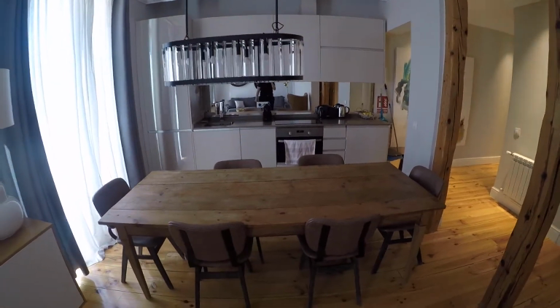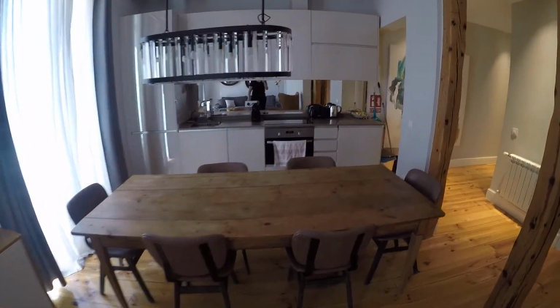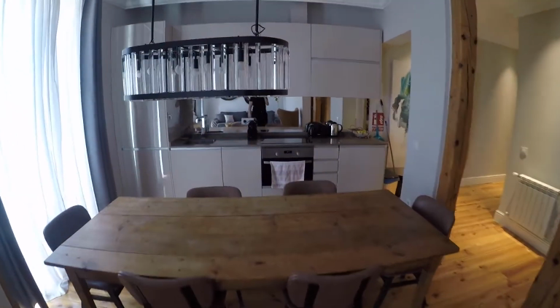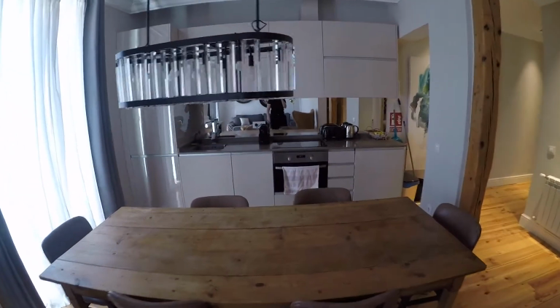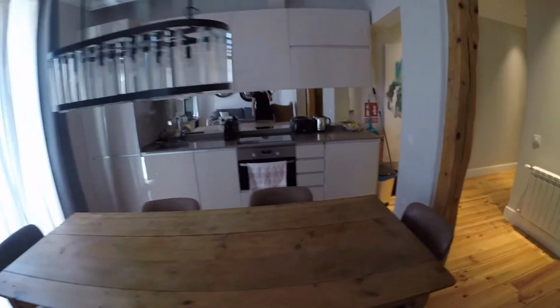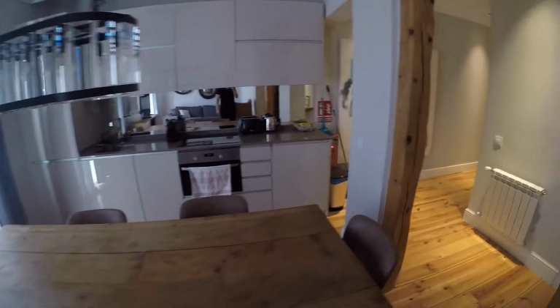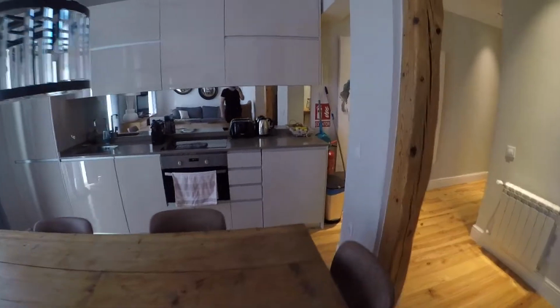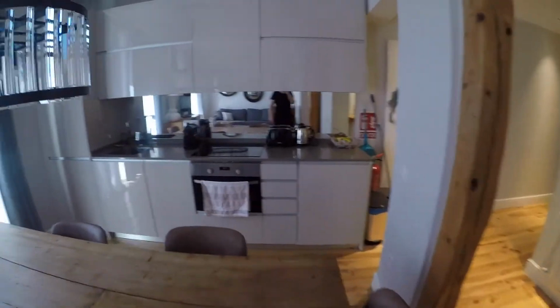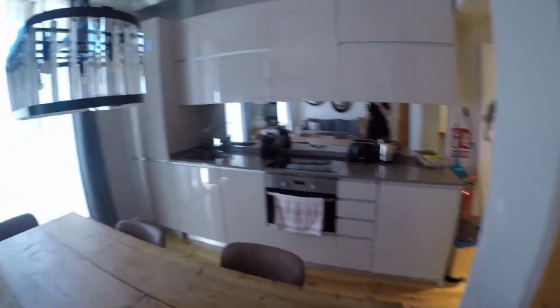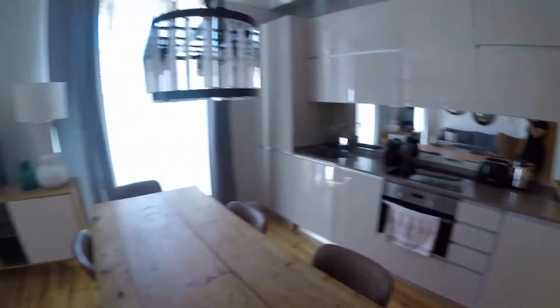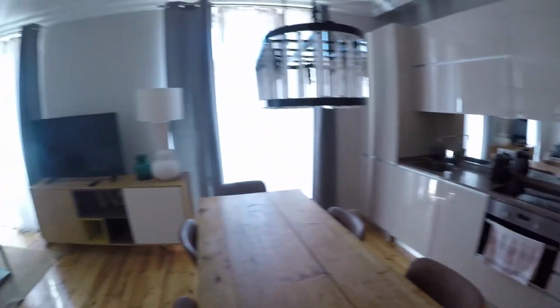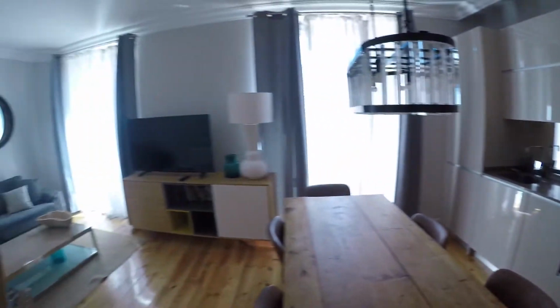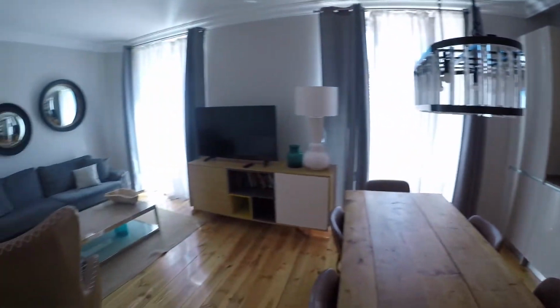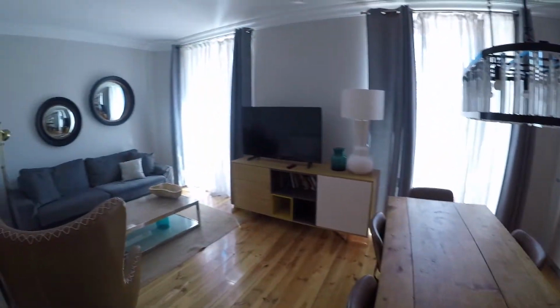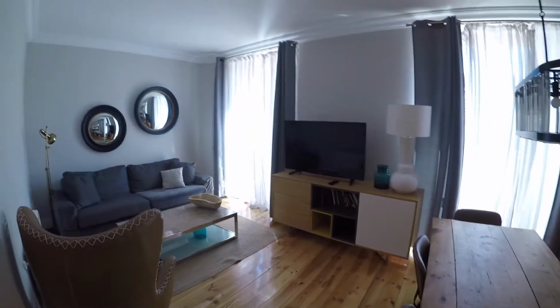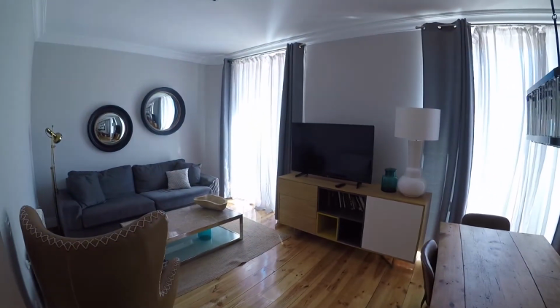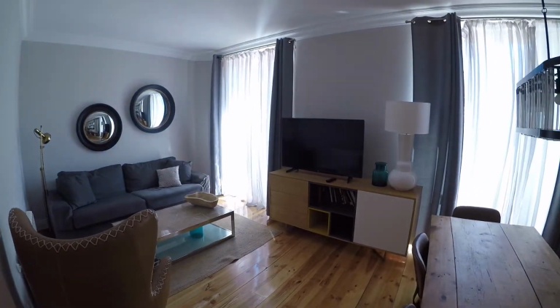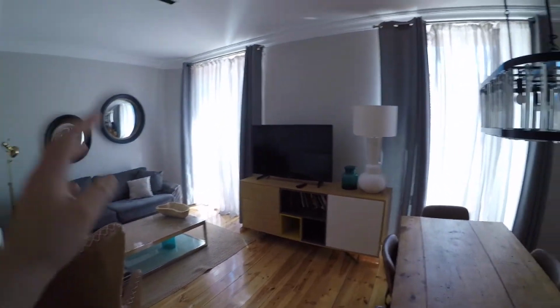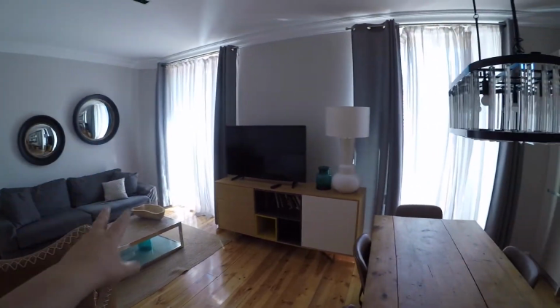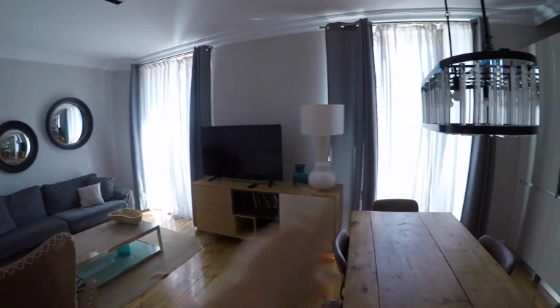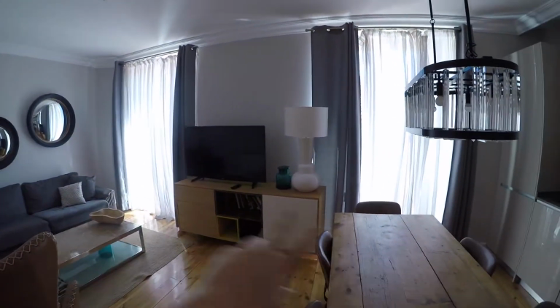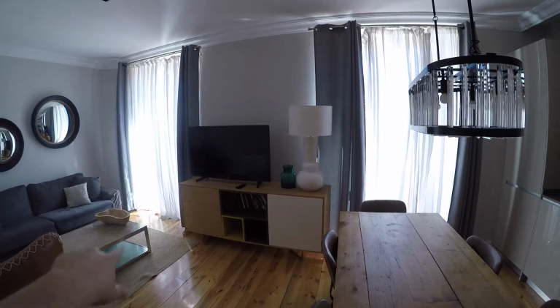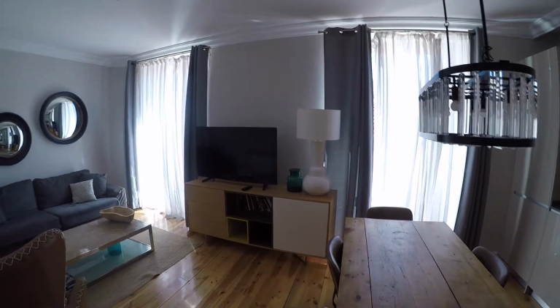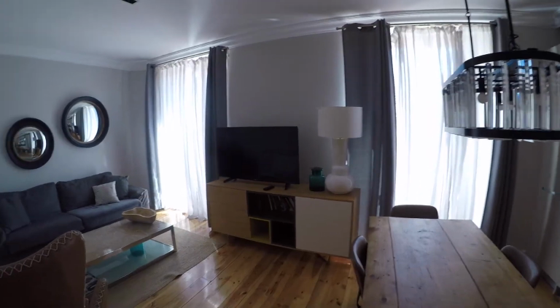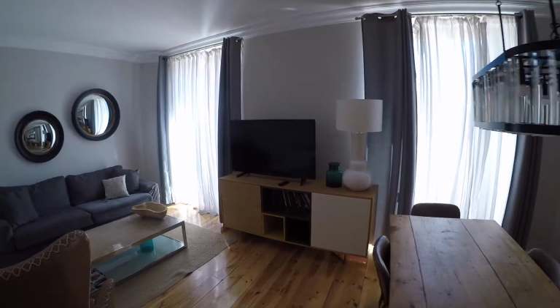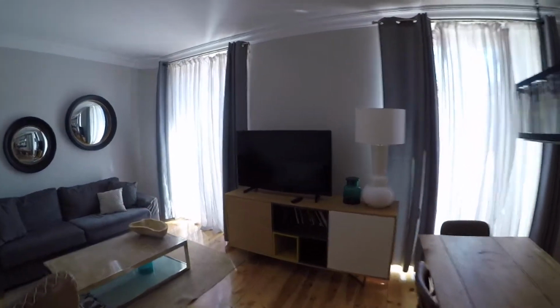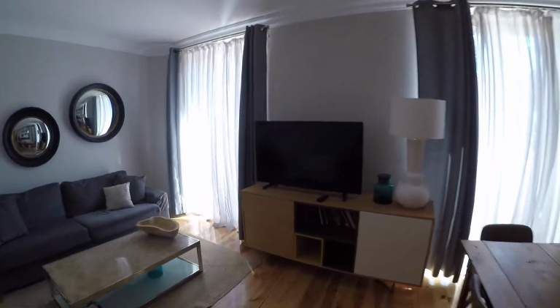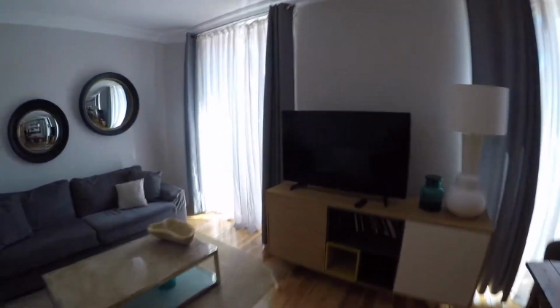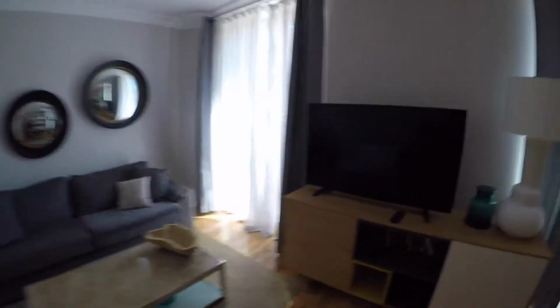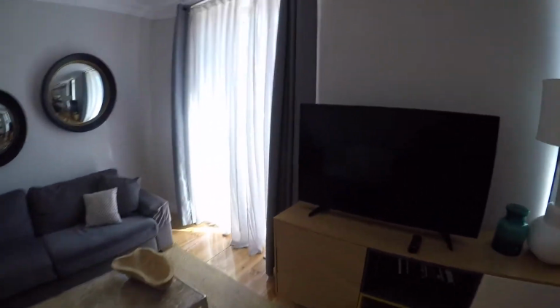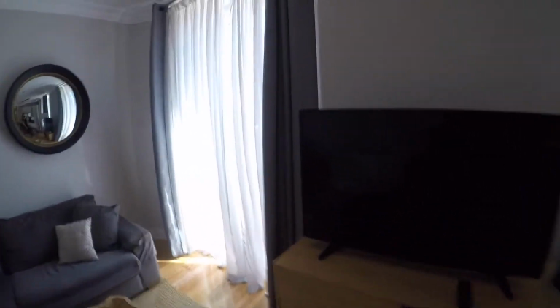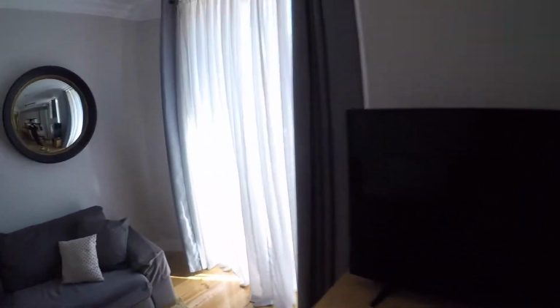And in front you will have this fully equipped kitchen with a dining table. As you can check, everything is remodeled and brand new for you. We have two balconies that take us to the street view. Let me show you the views.